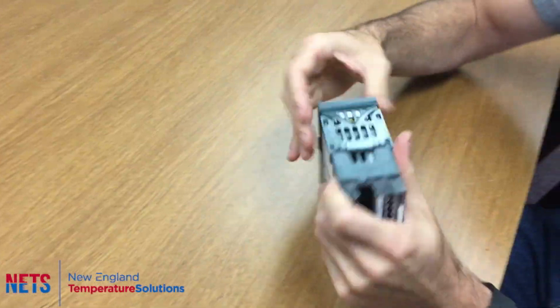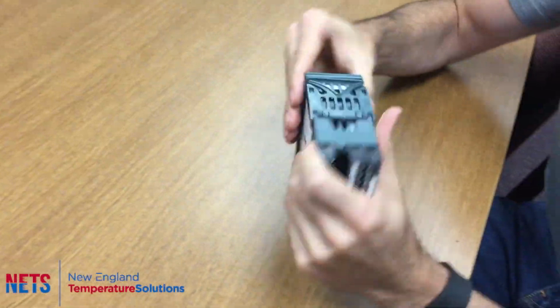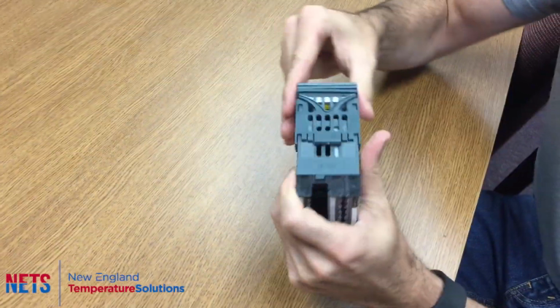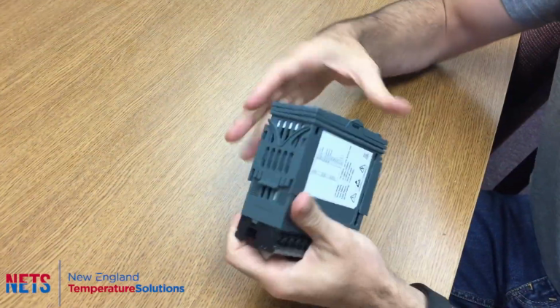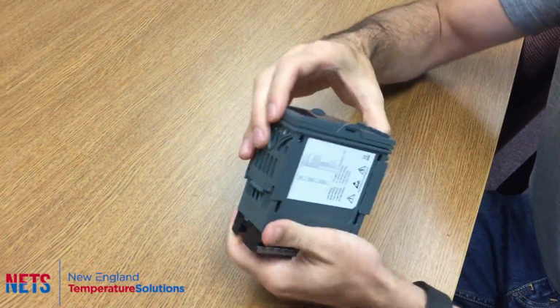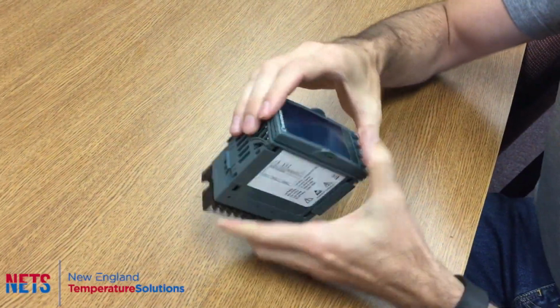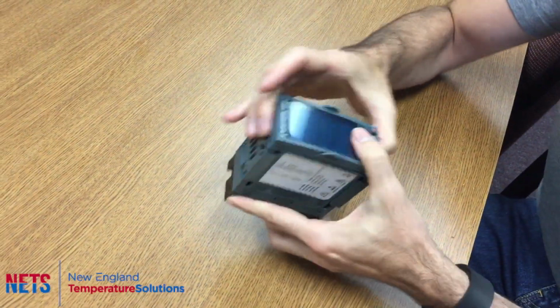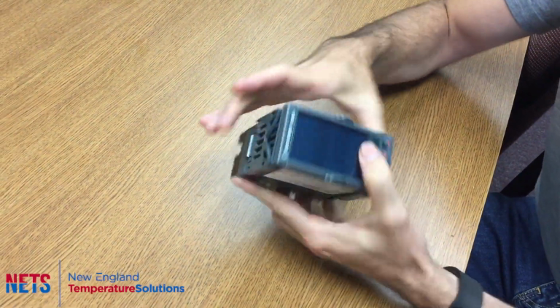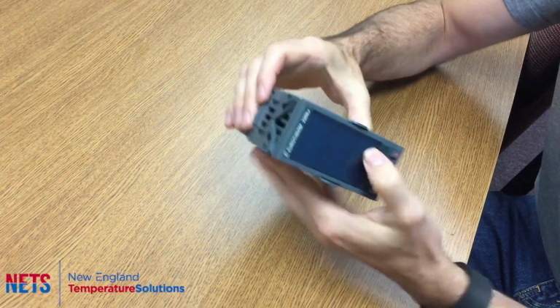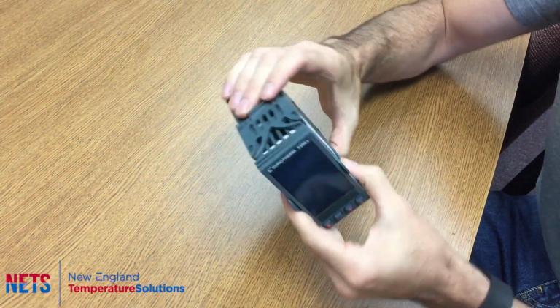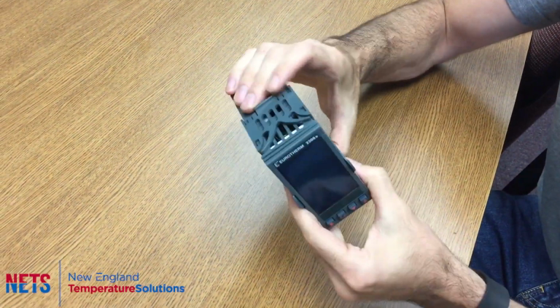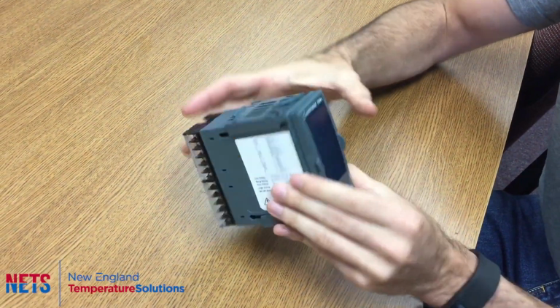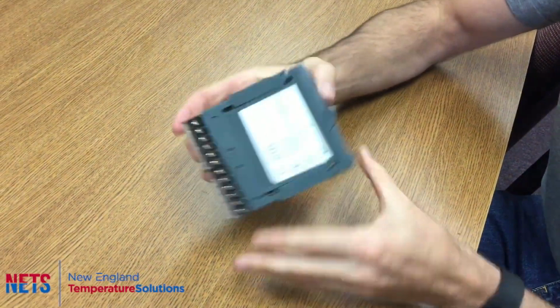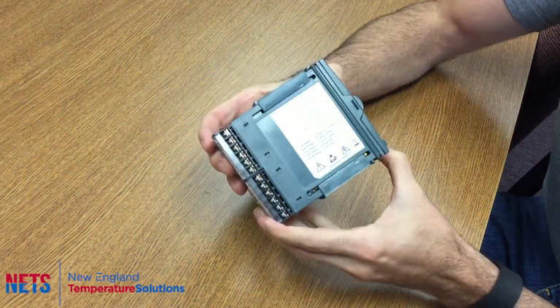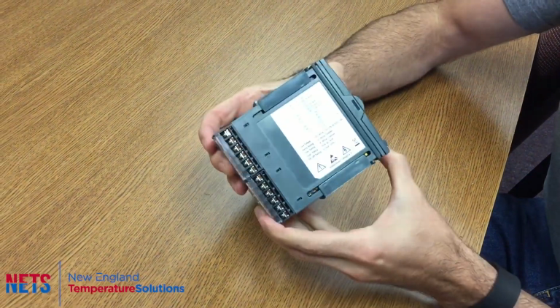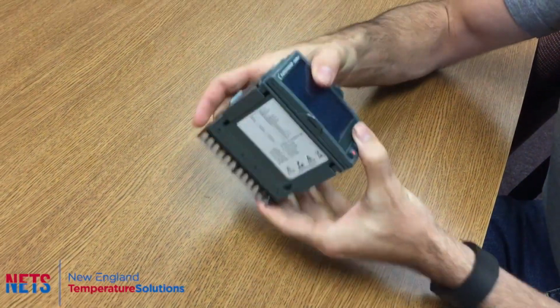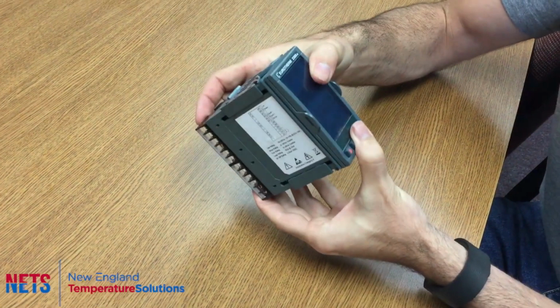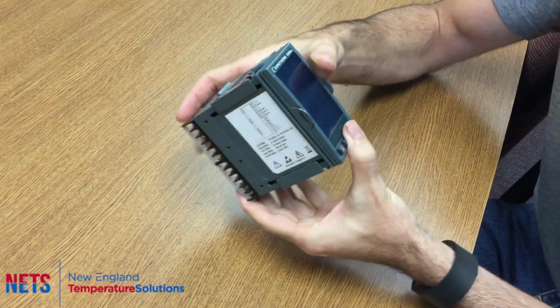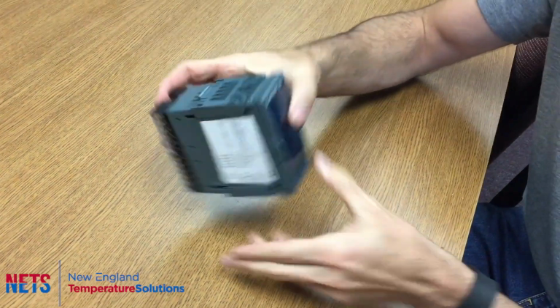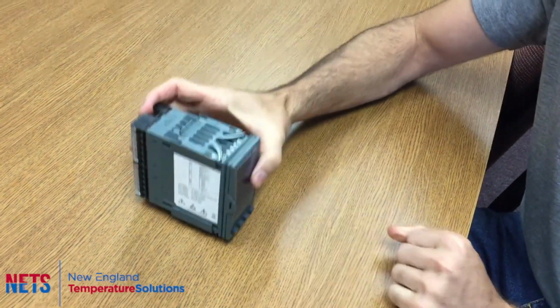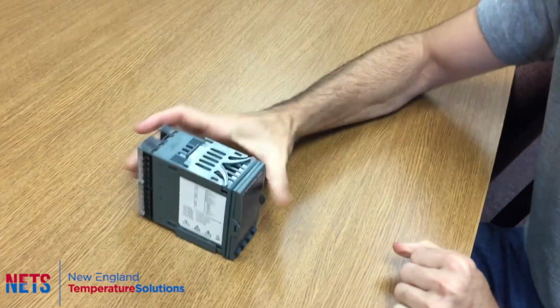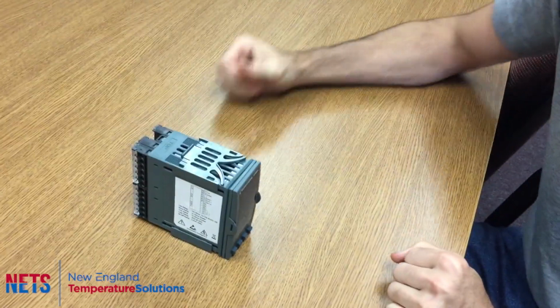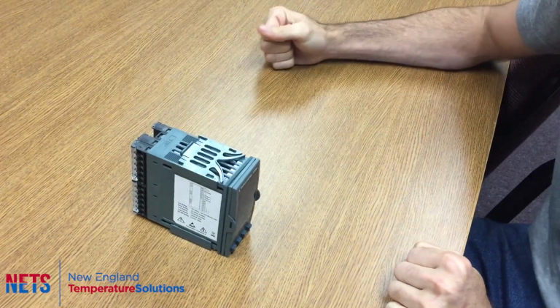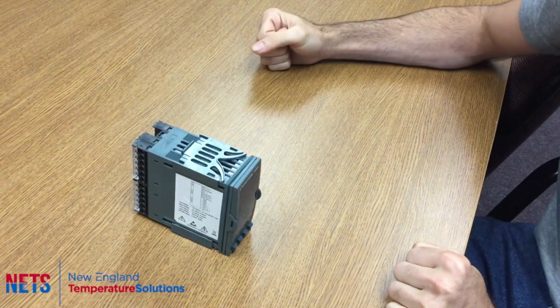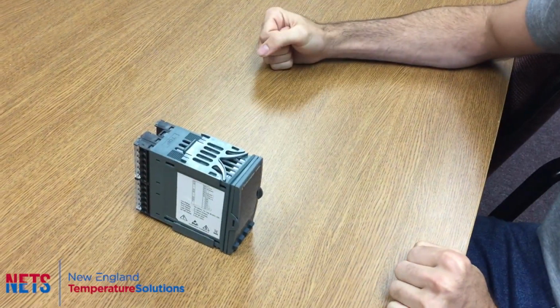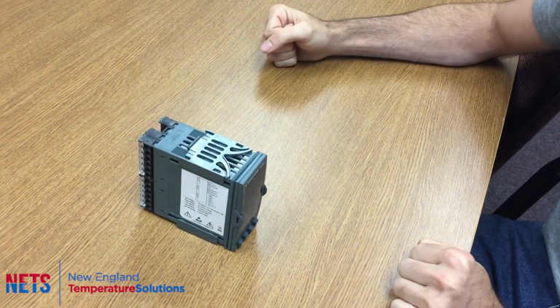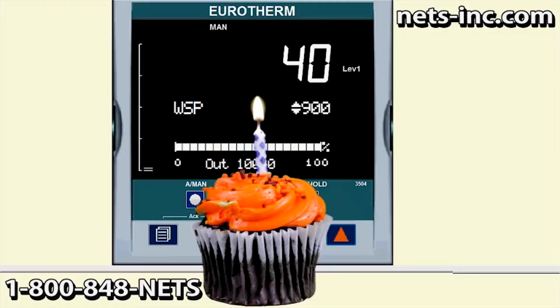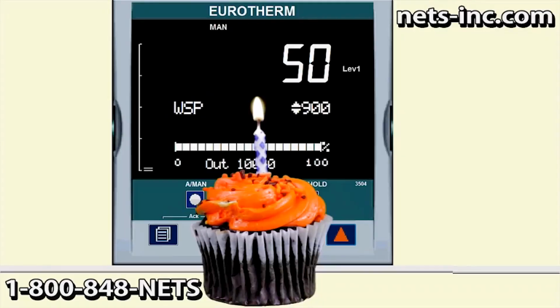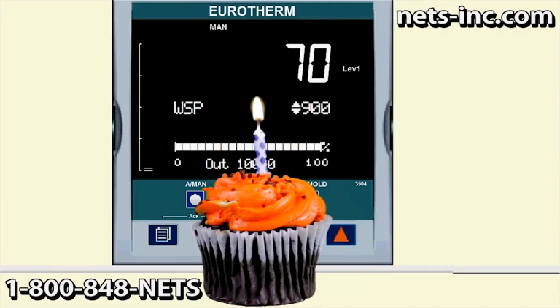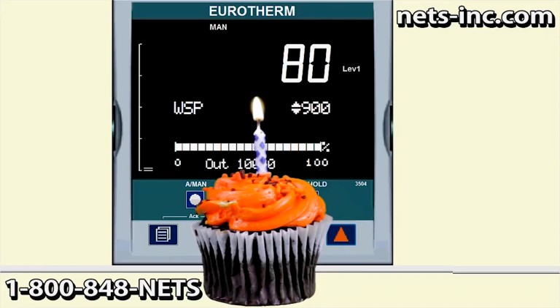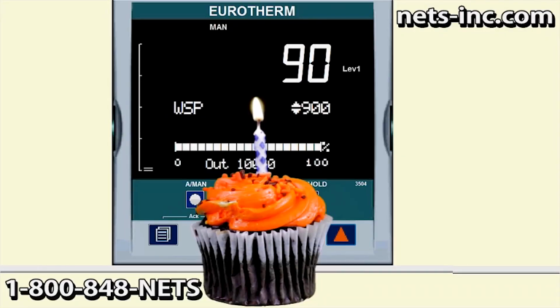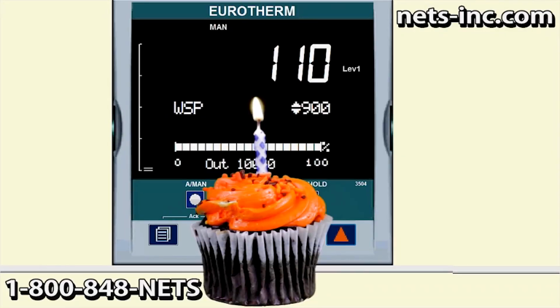Reinsert the controller into the sleeve. Sometimes it needs to be wiggled around in order for it to fit snugly, but that's it.